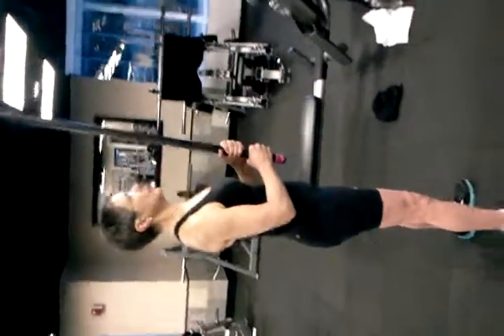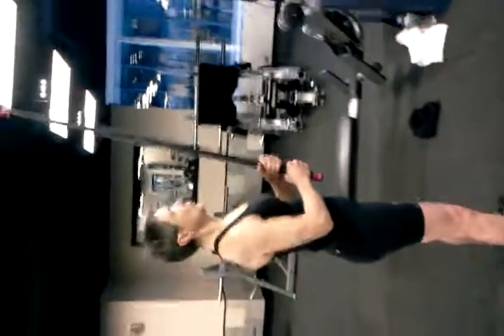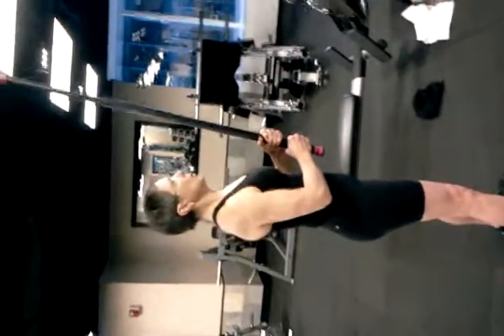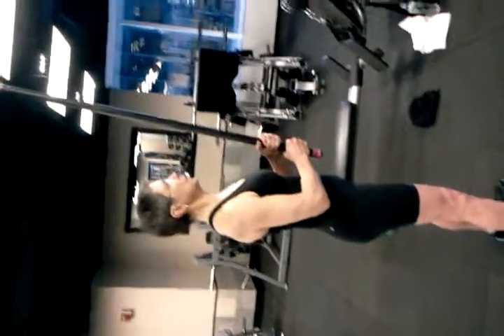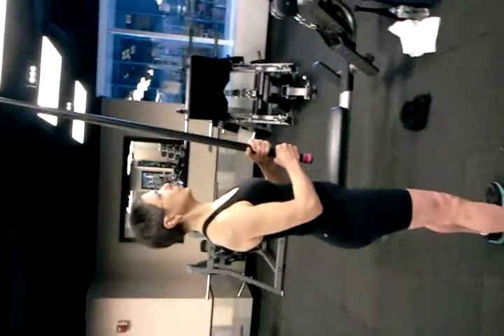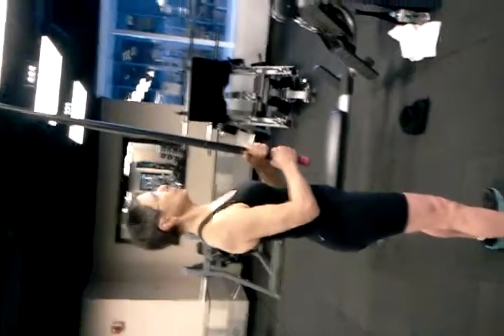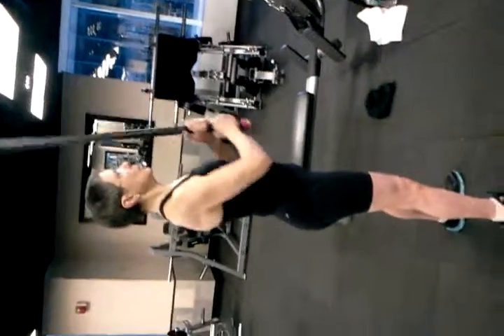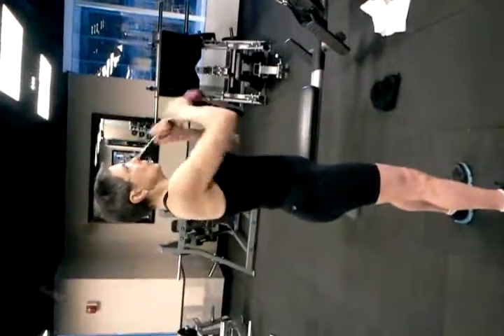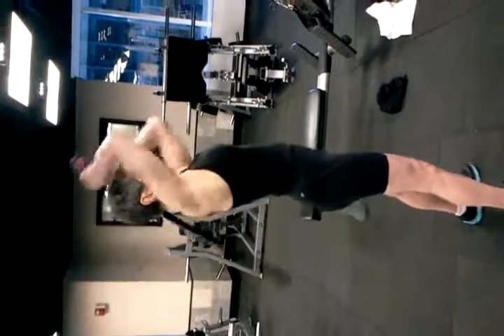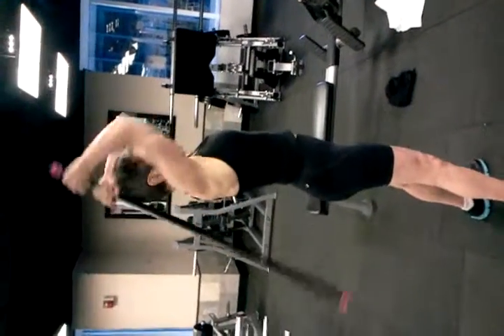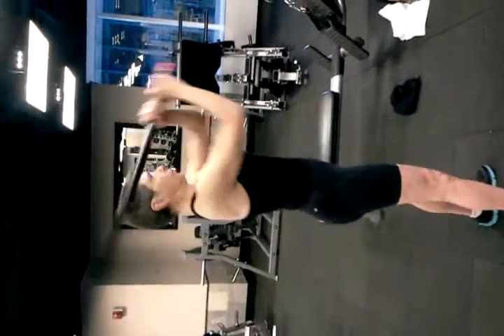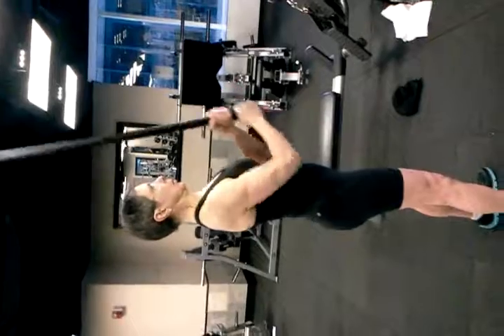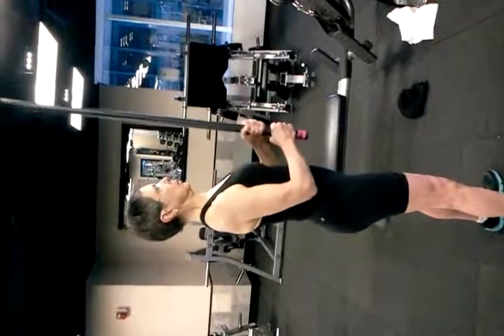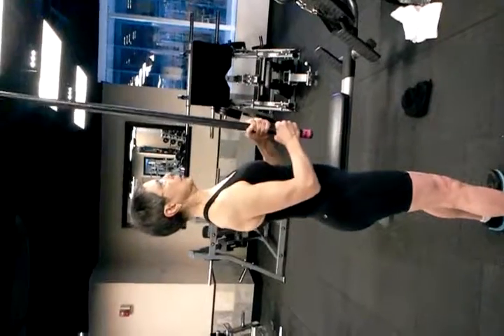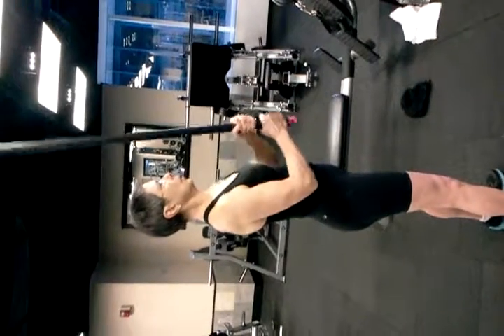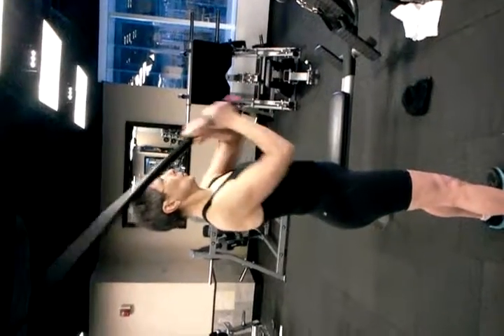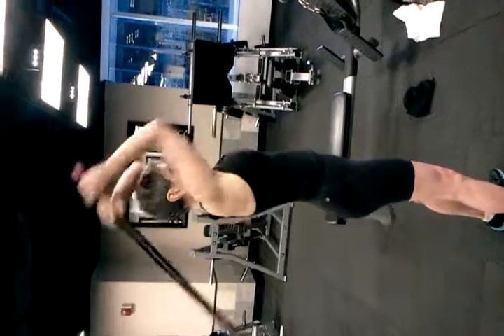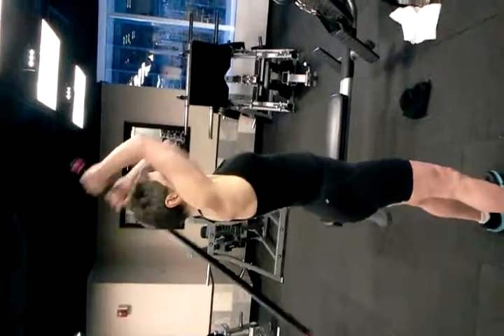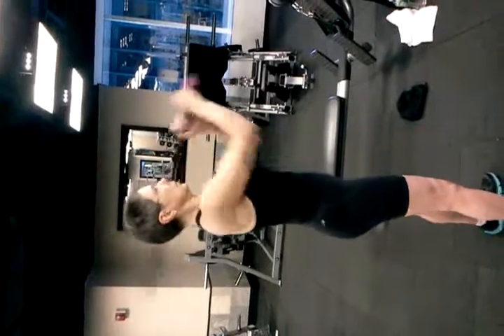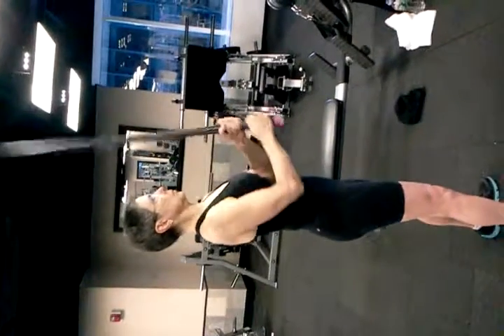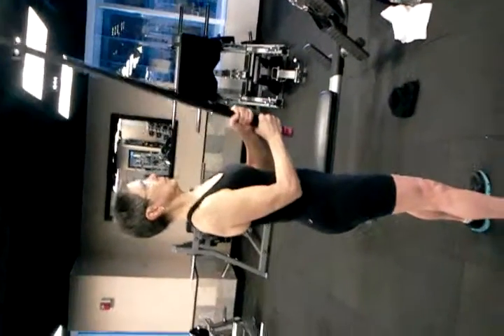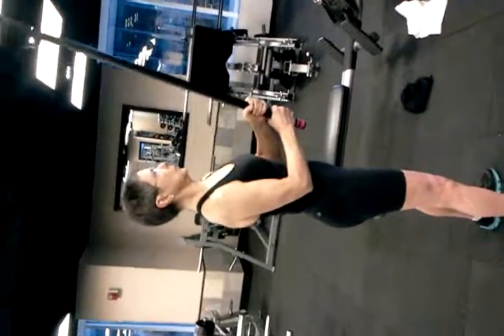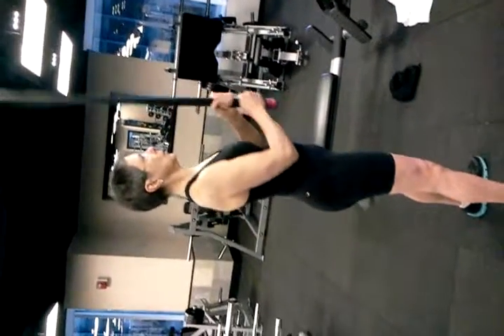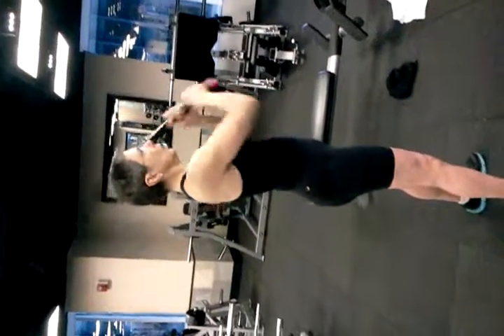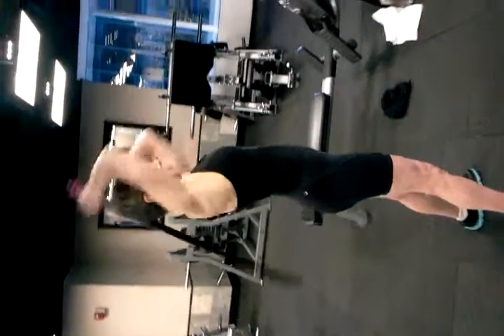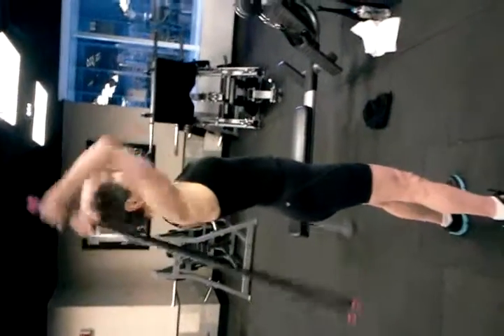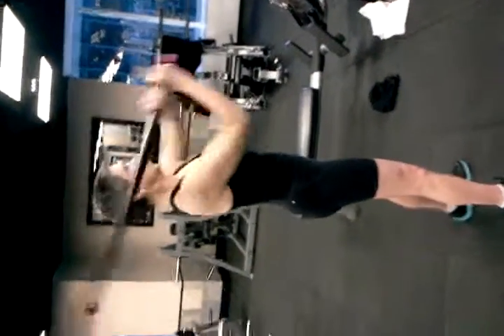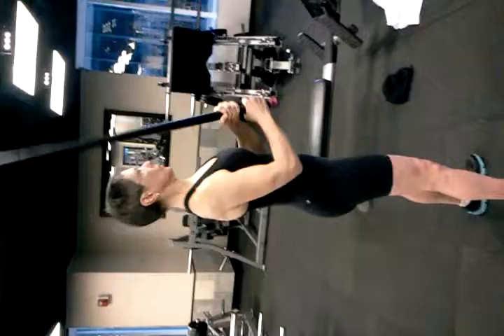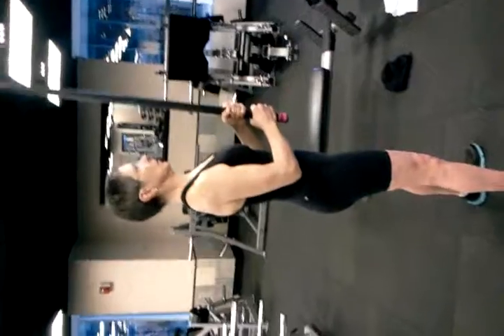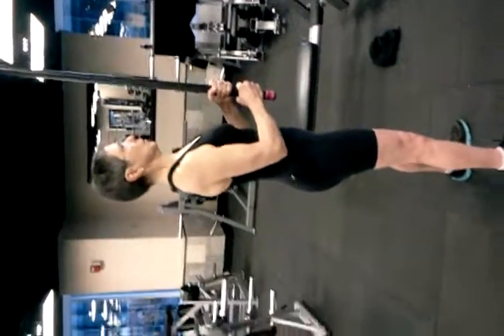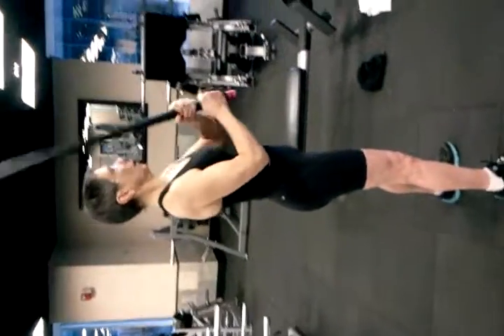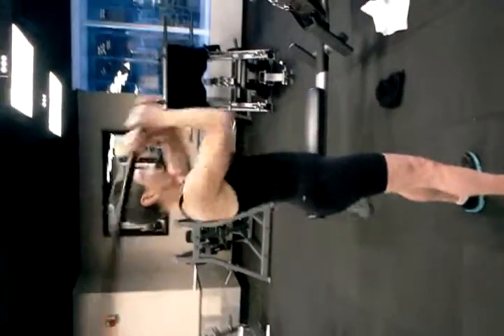The first thing I want to say about this drill is that I learned it from my friend and colleague Lionel Pedro. I'm sure he learned it from somebody else, but that's who I learned it from, so I'd like to give credit where credit is due.